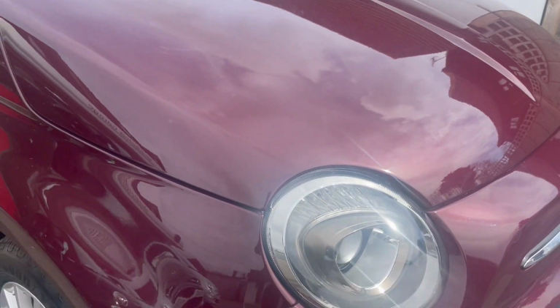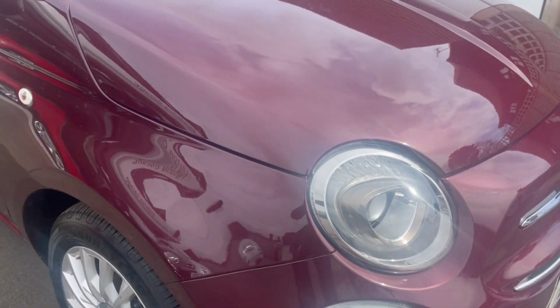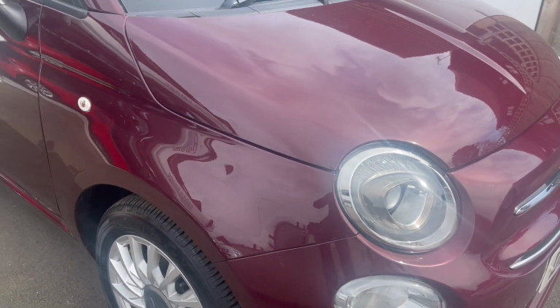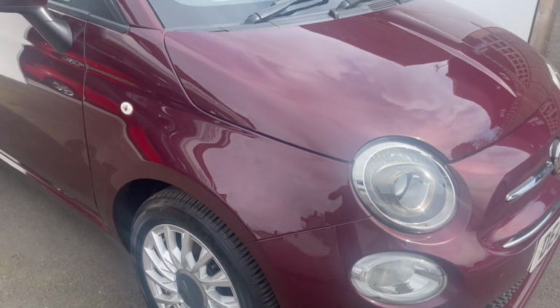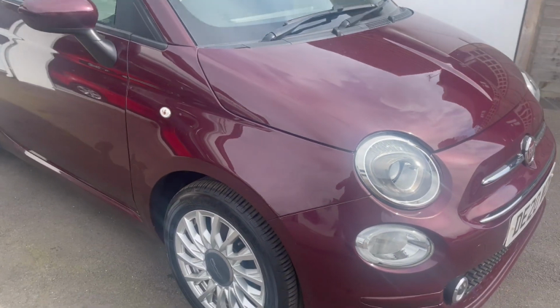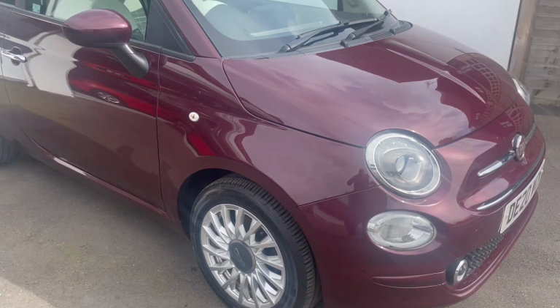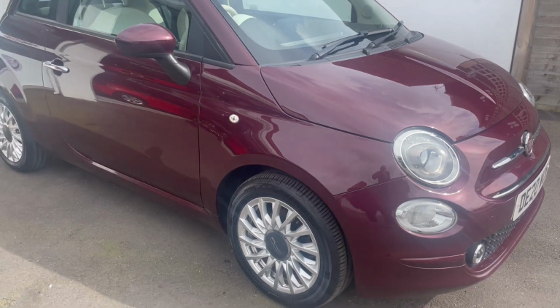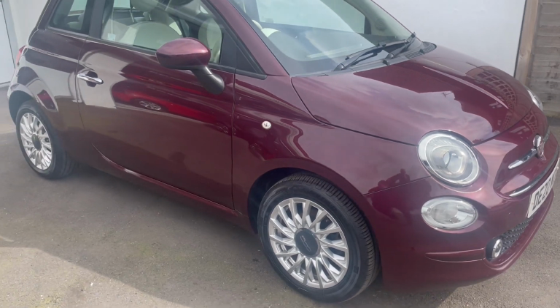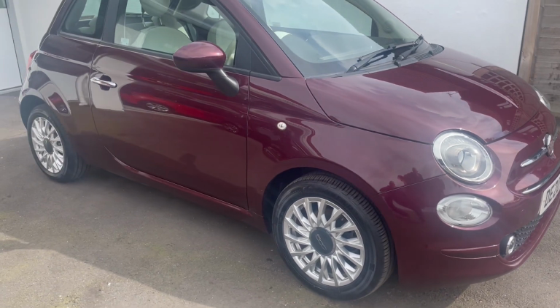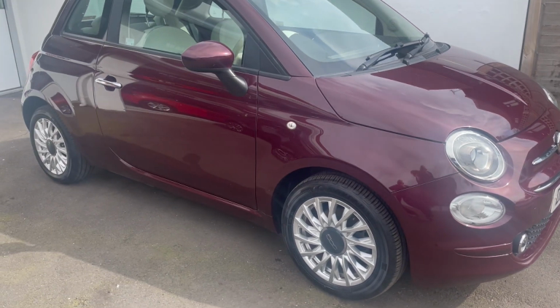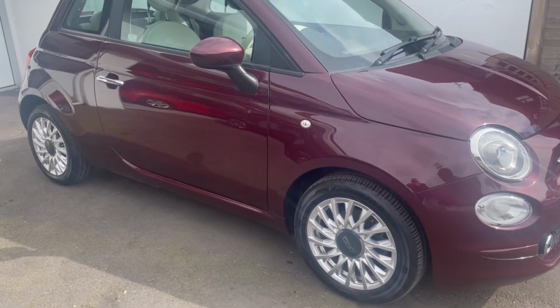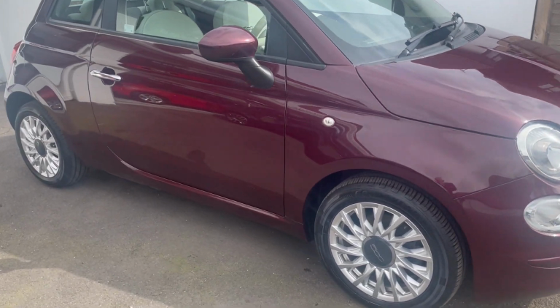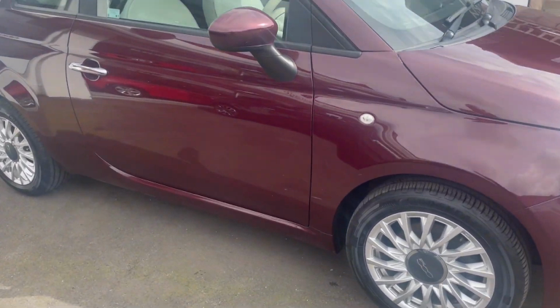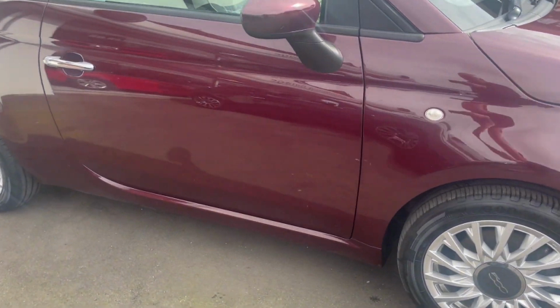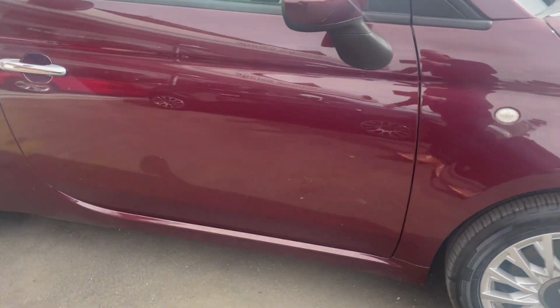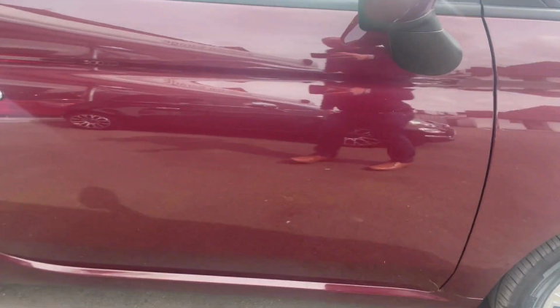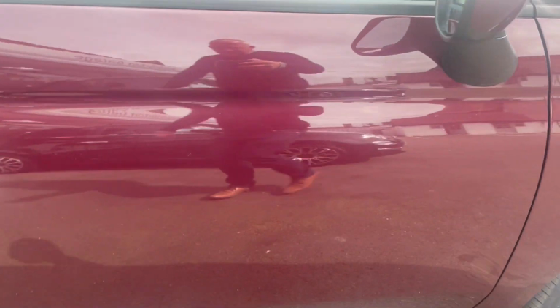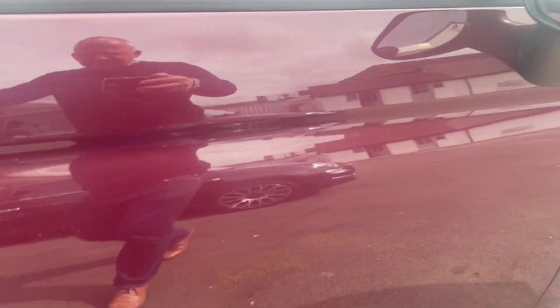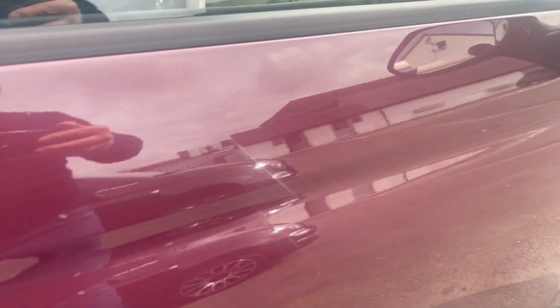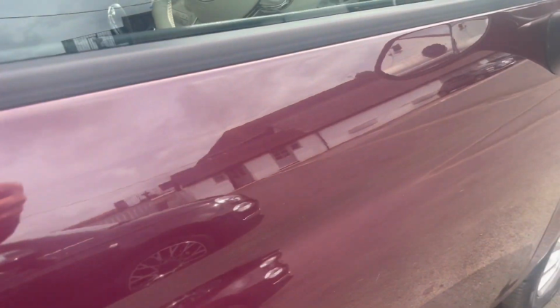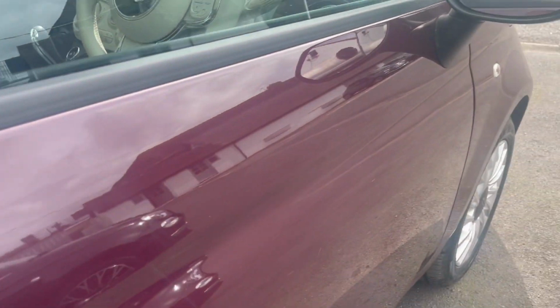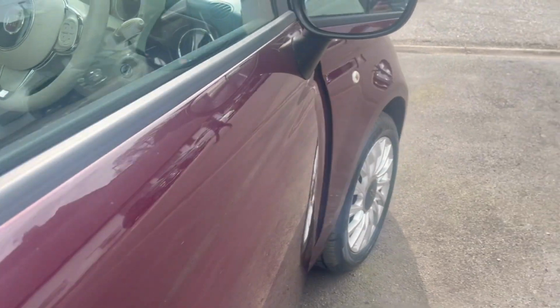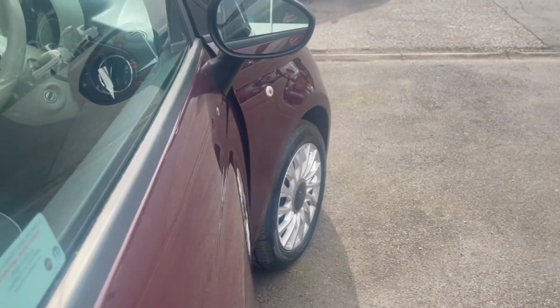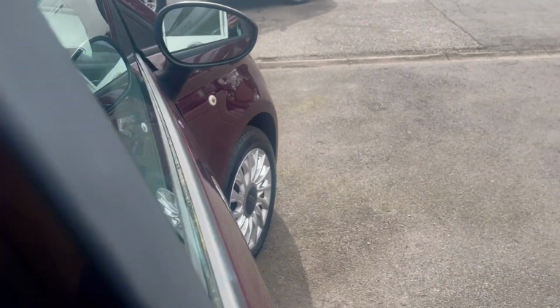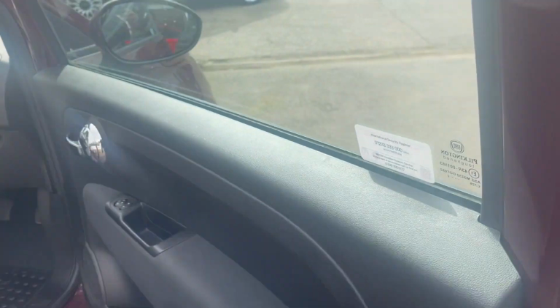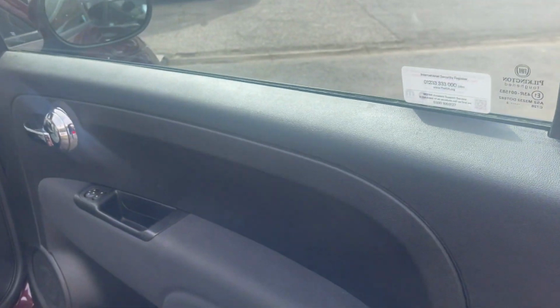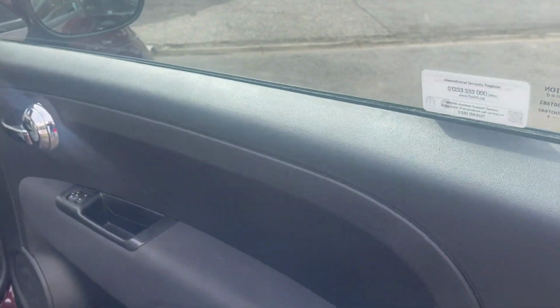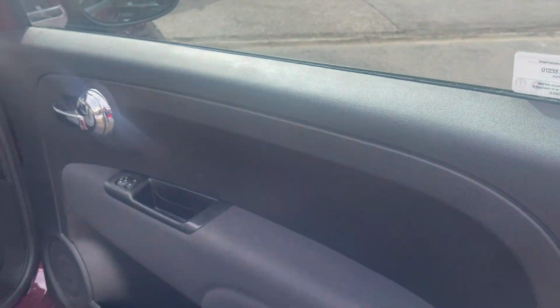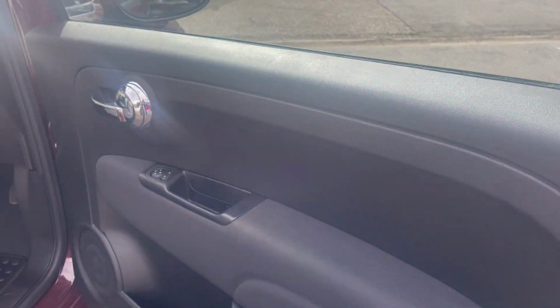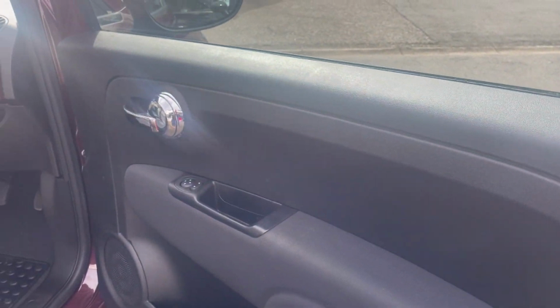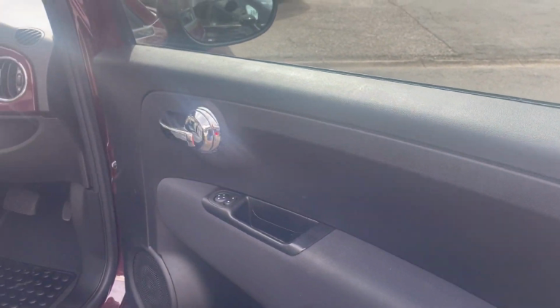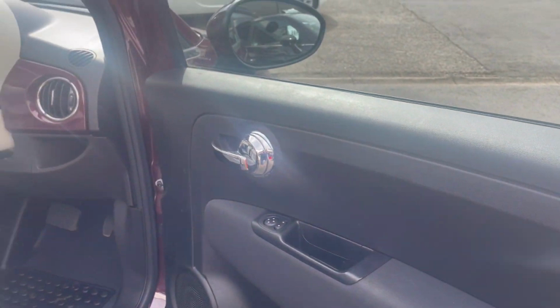Beautiful condition throughout, as you'd imagine. We must be unsurpassed for finding these low mileage automatics at the moment, but beautiful inside.